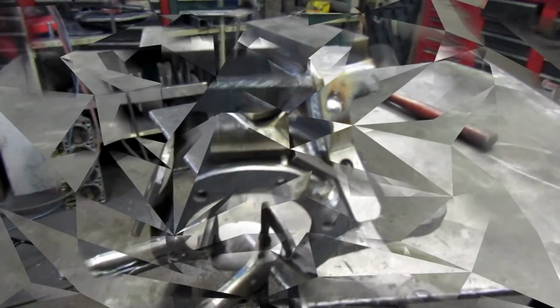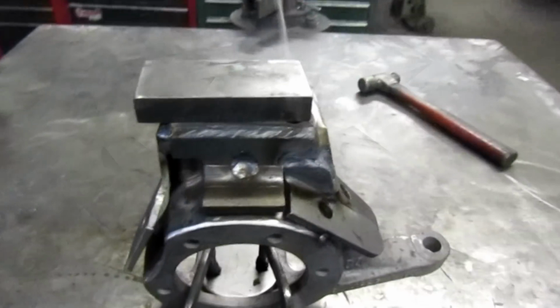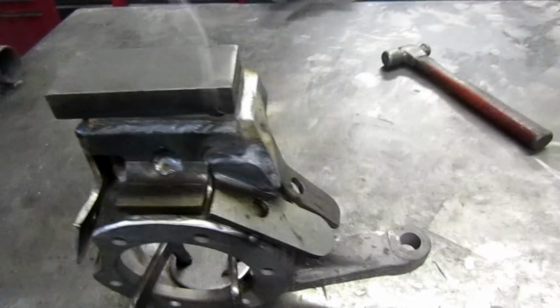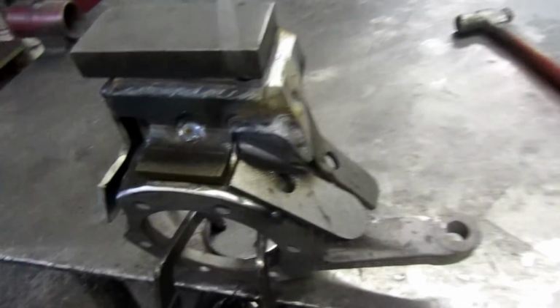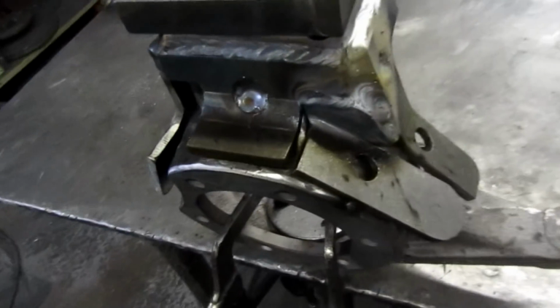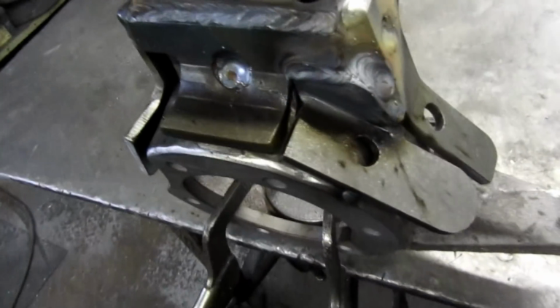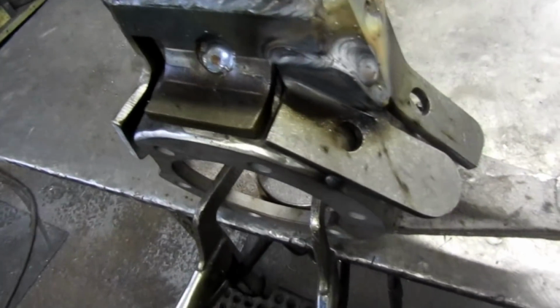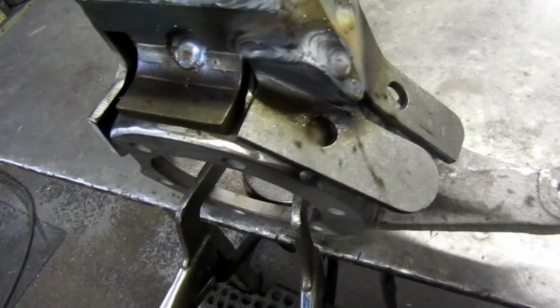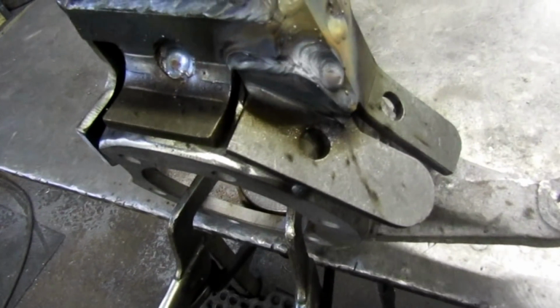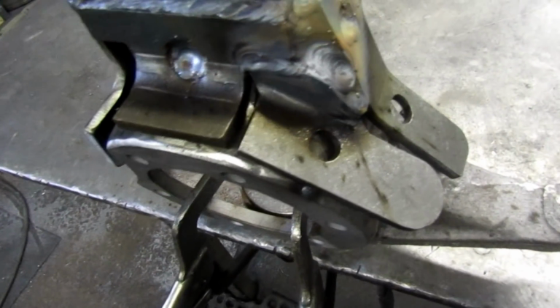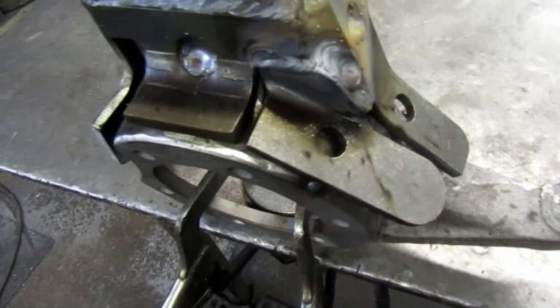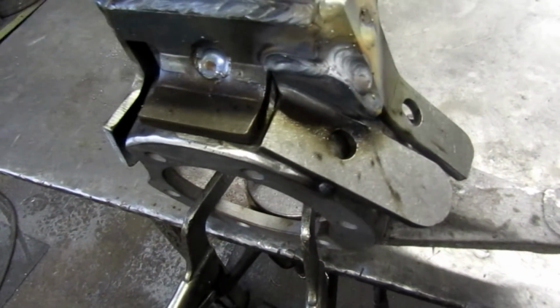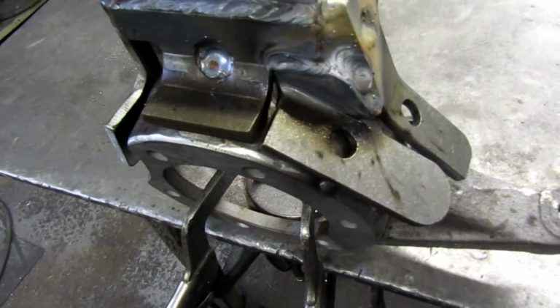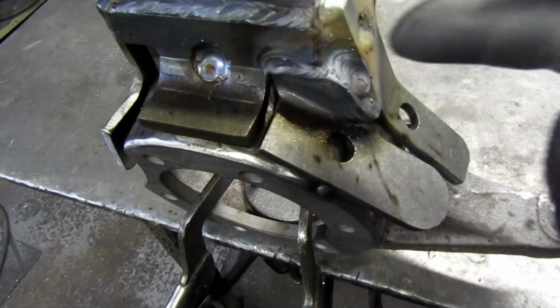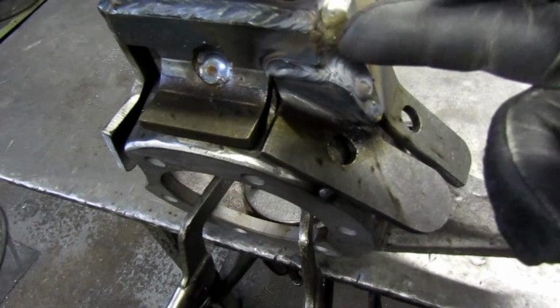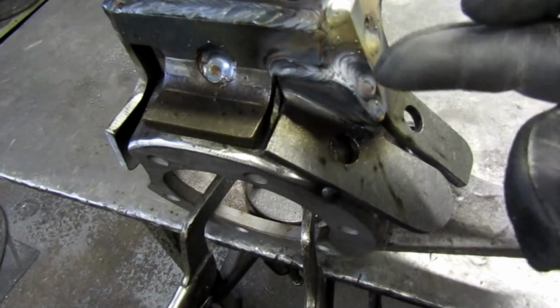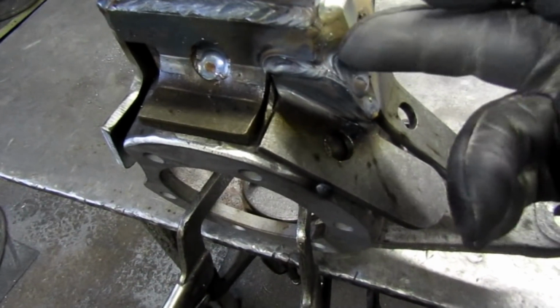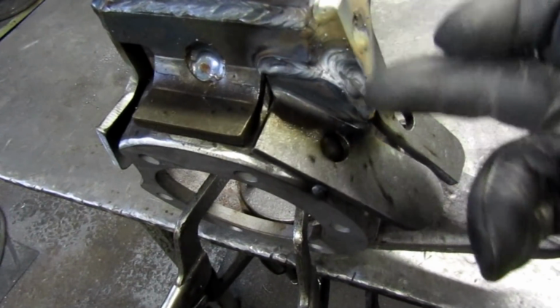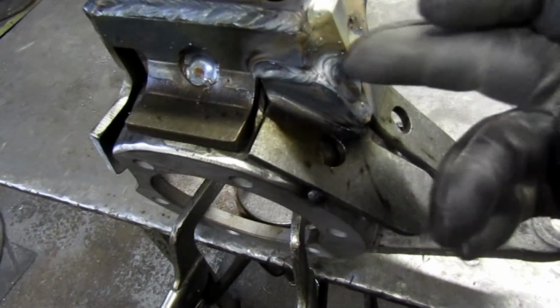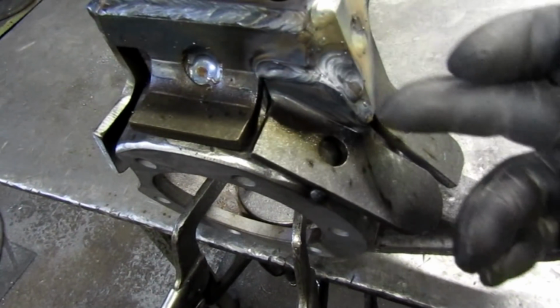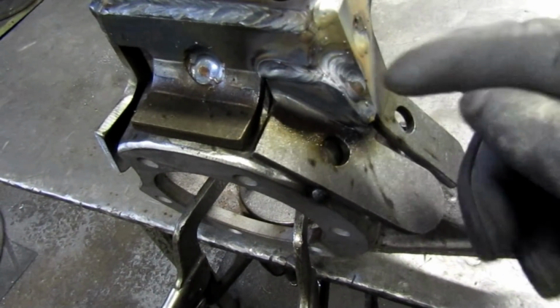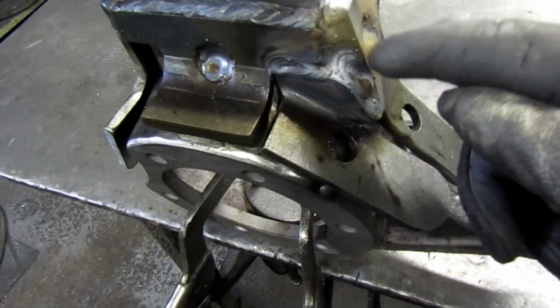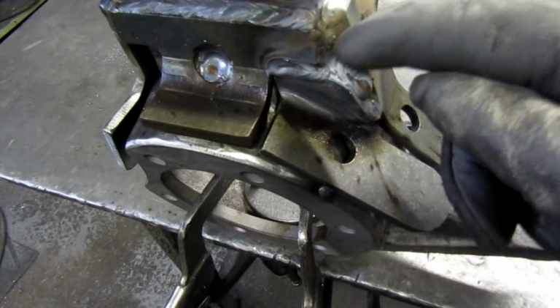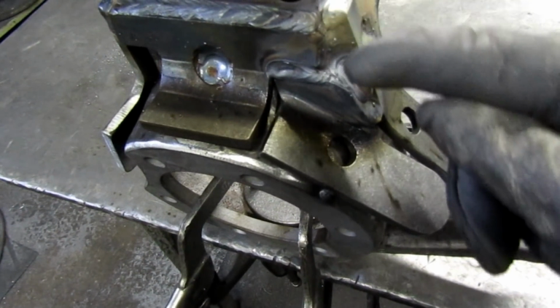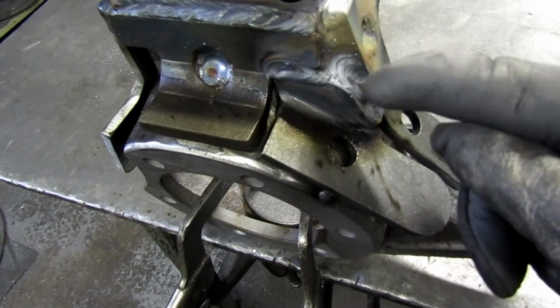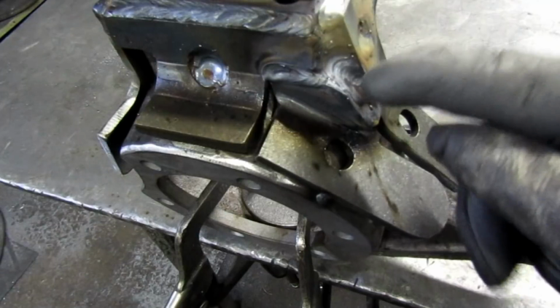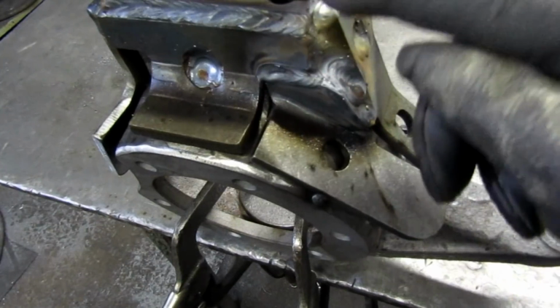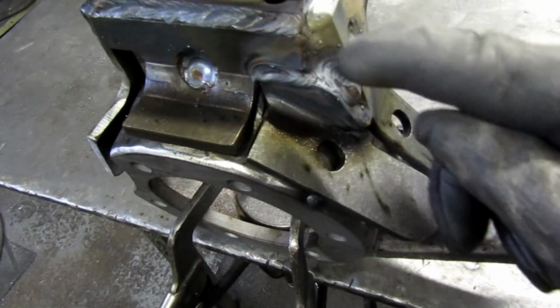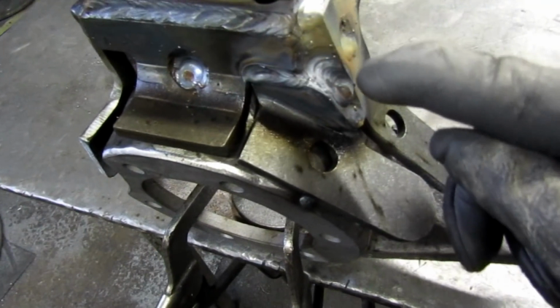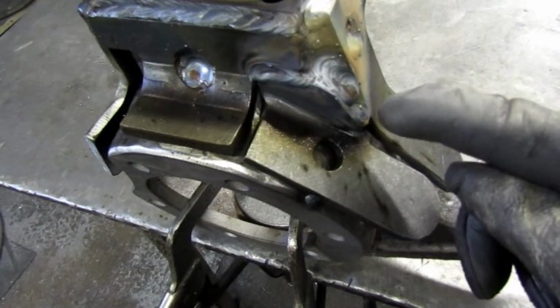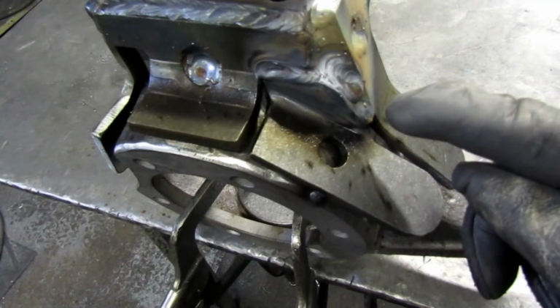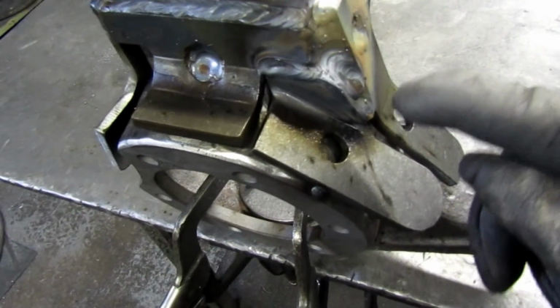We put this fourth piece on just now. You can see here we had a little bit of a gap — that's okay. I just ran a pass down in behind and then a little filler pass over it.